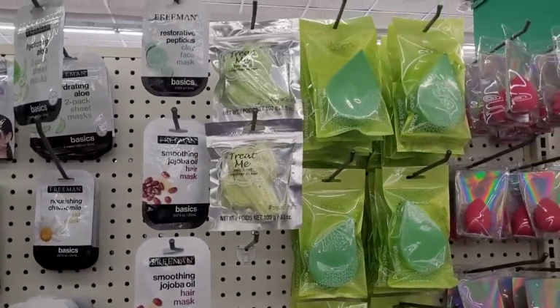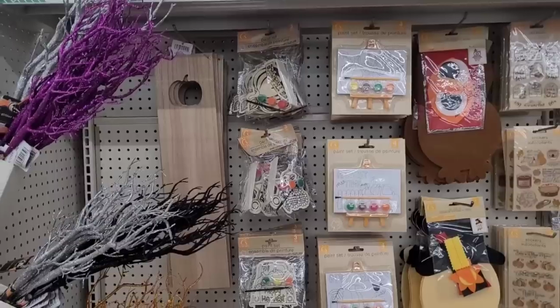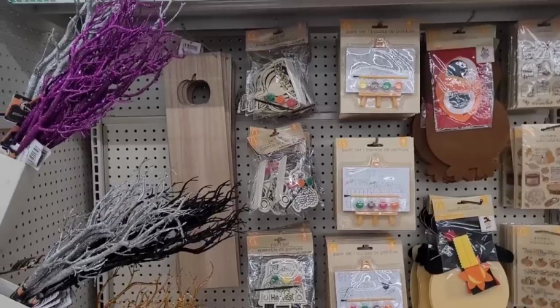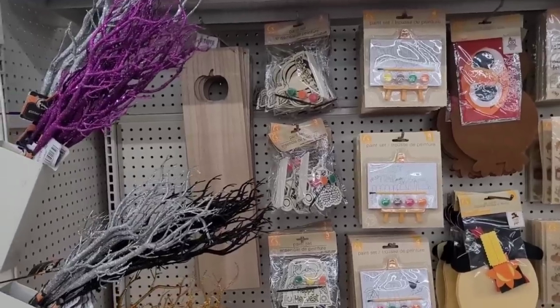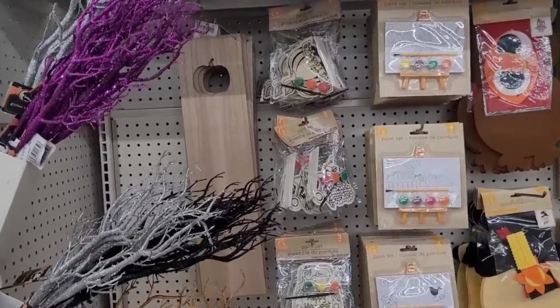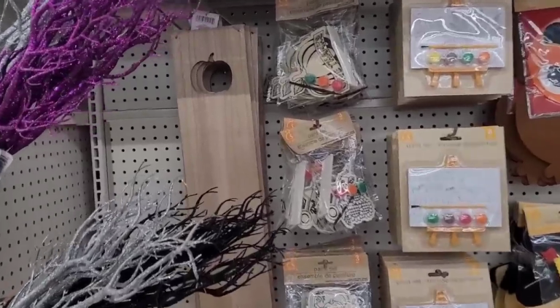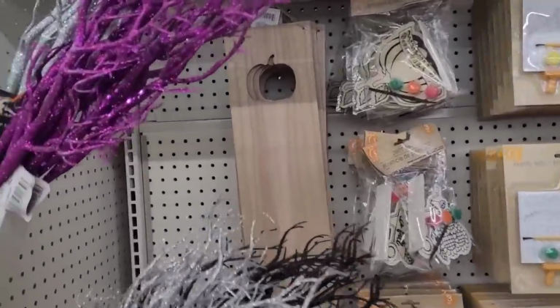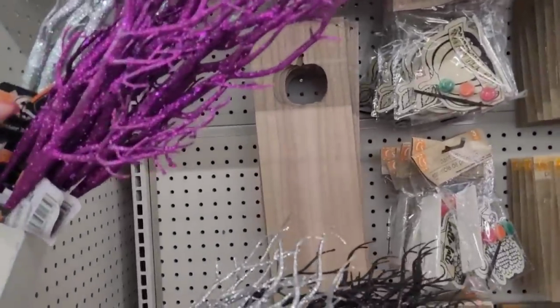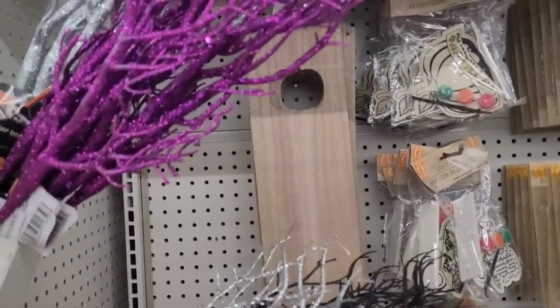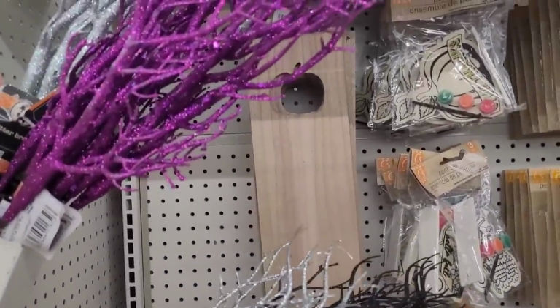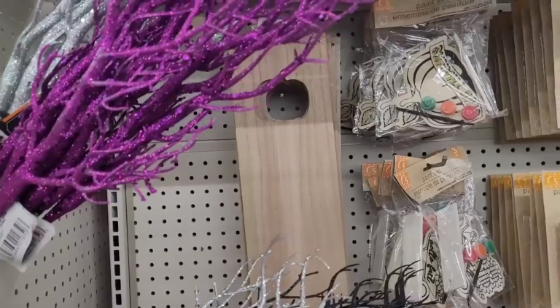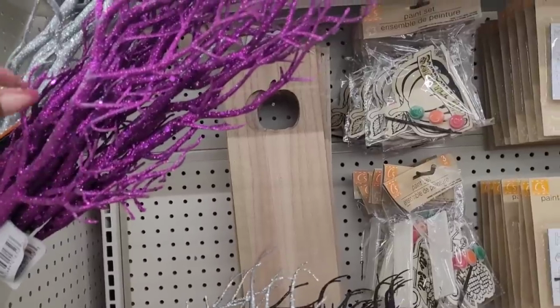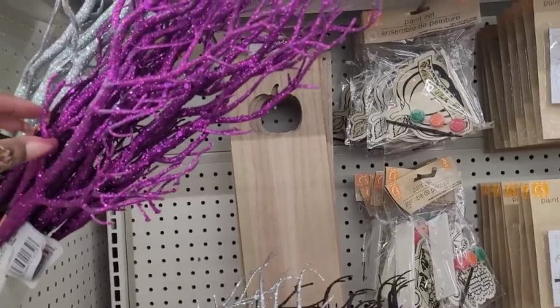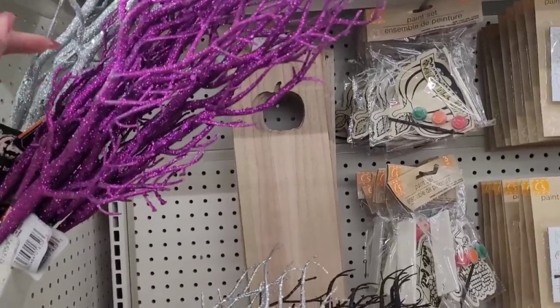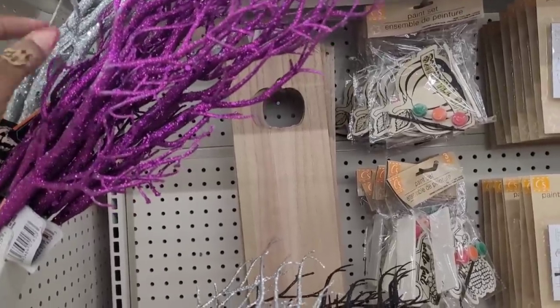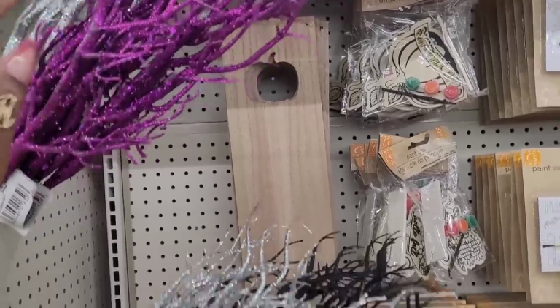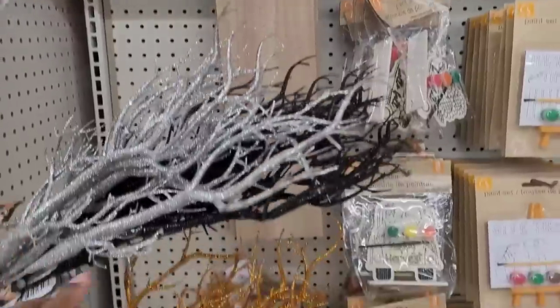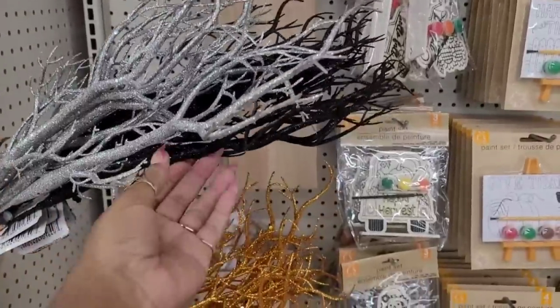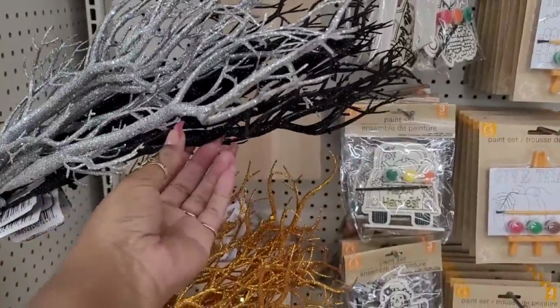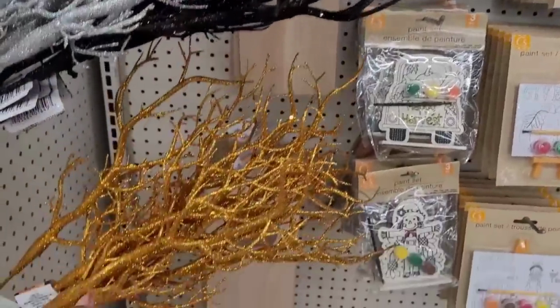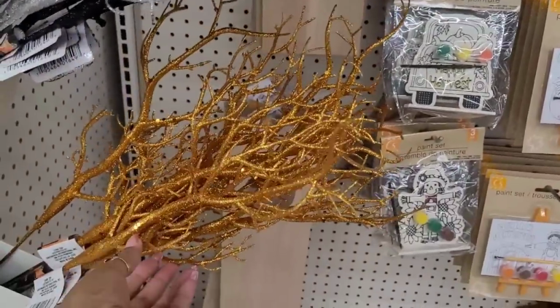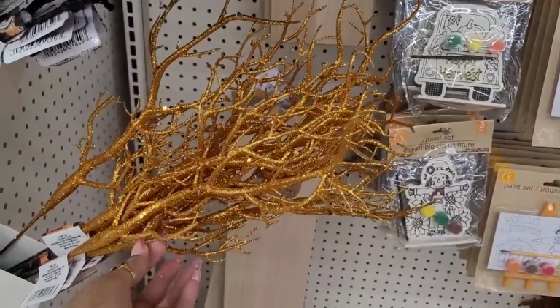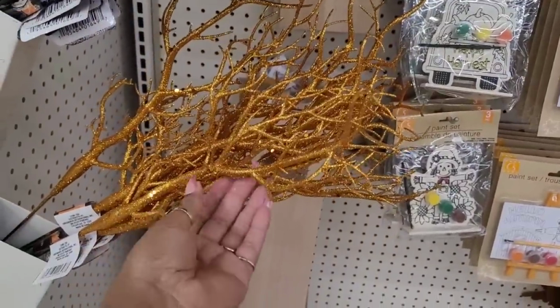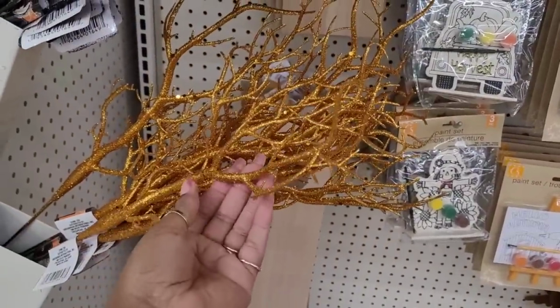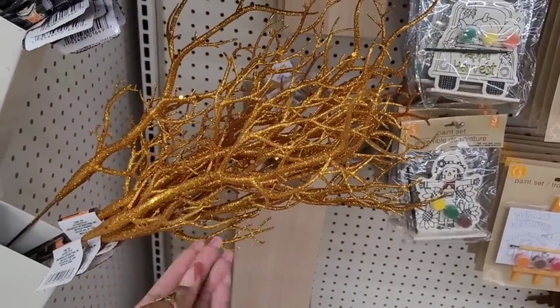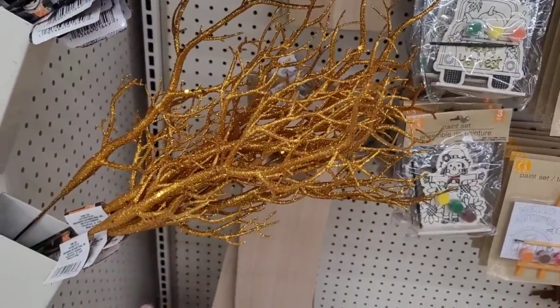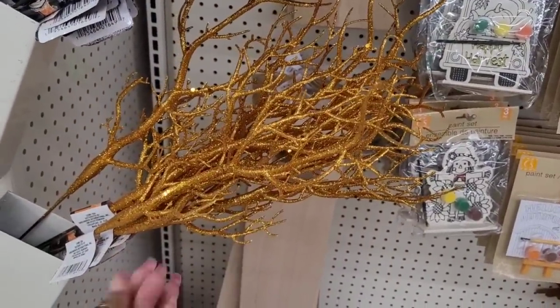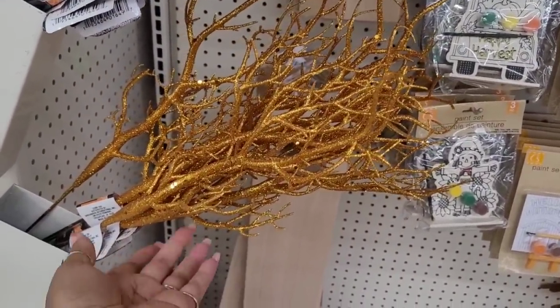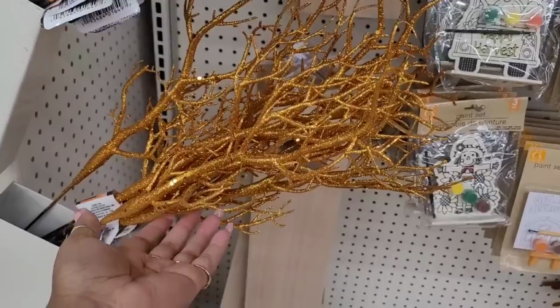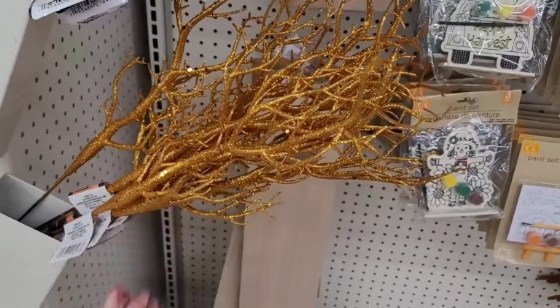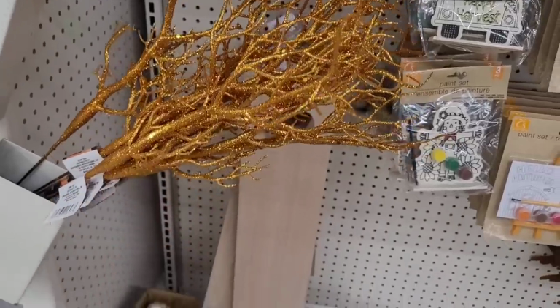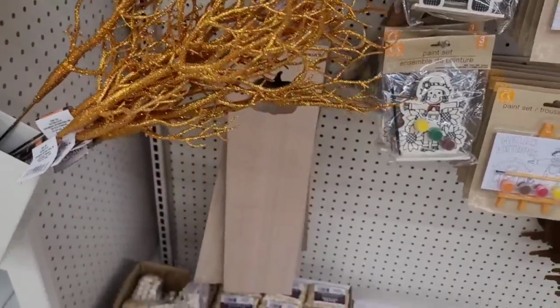Alright, so we're in our next Dollar Tree. And they have these Halloween glitter branches right here. They come in silver and purple, and black, and orange. You know if you get these, make sure you spray them really well because that glitter will be everywhere.